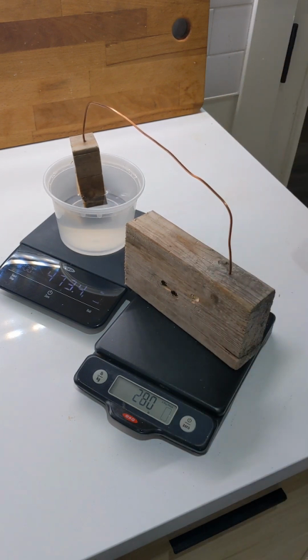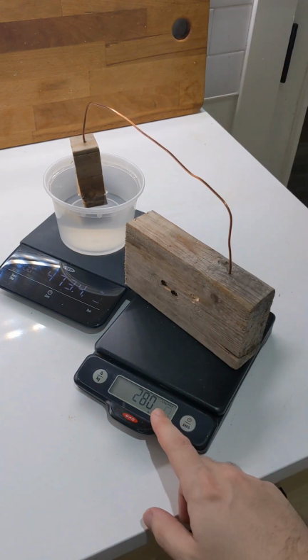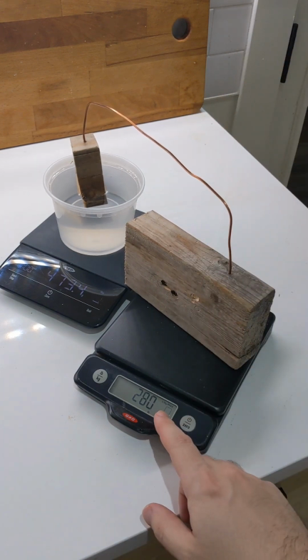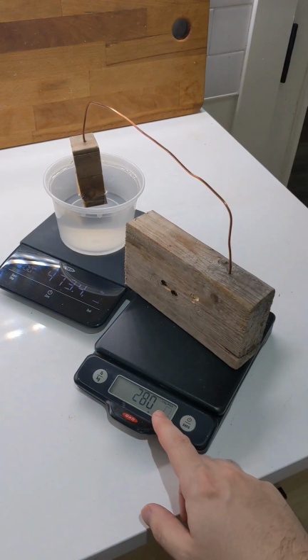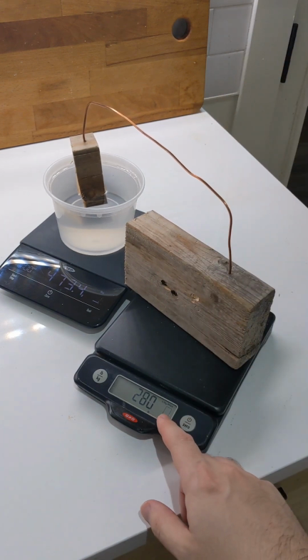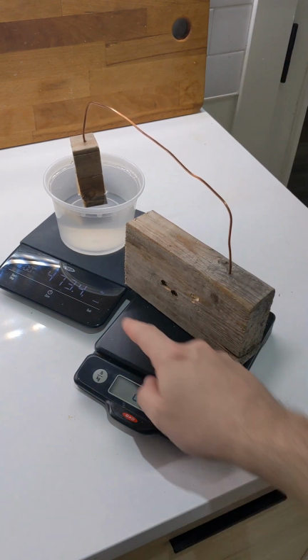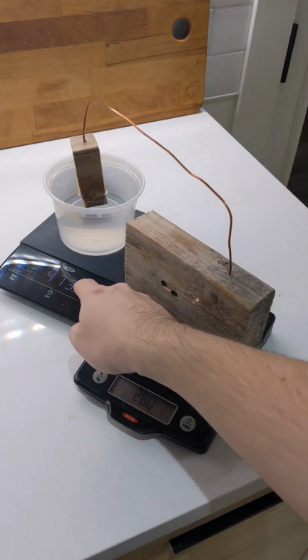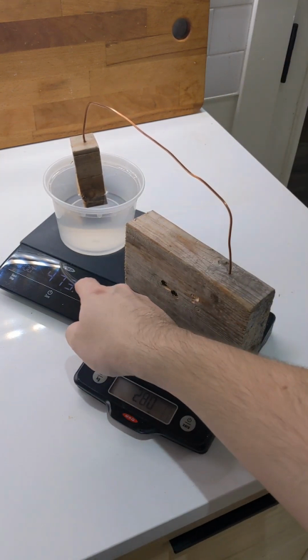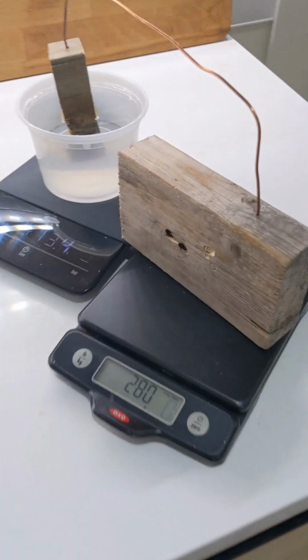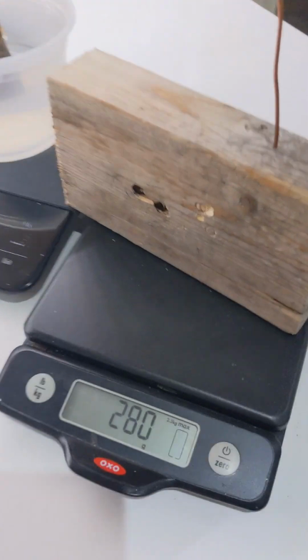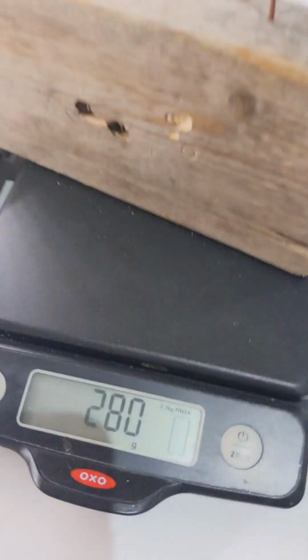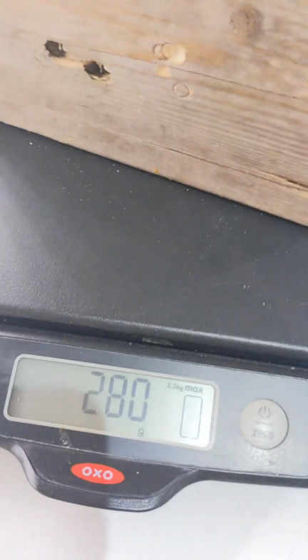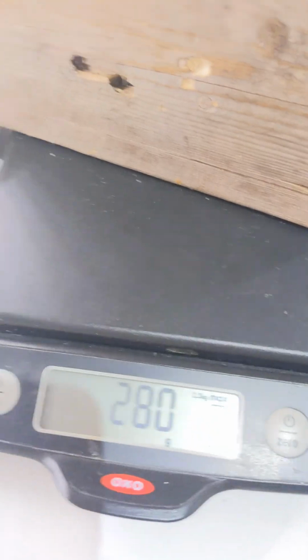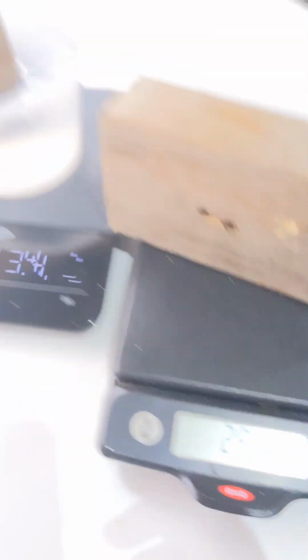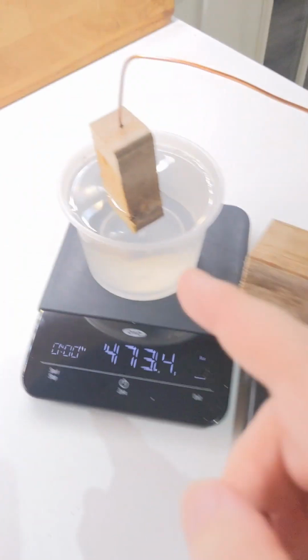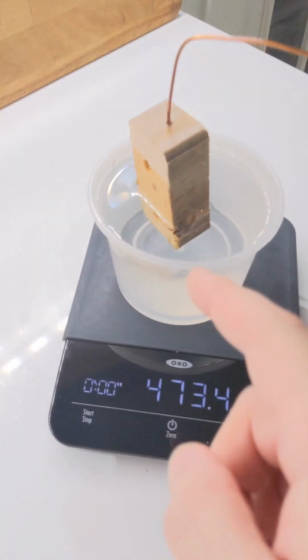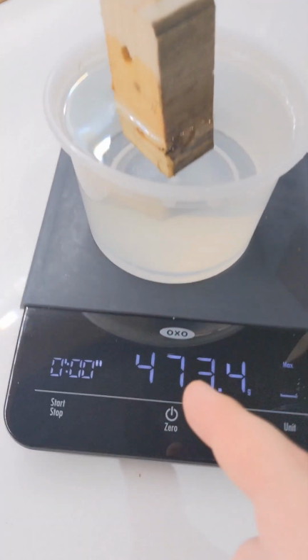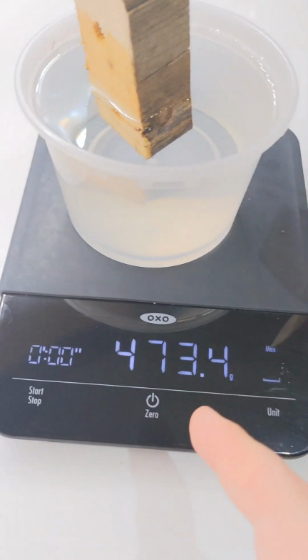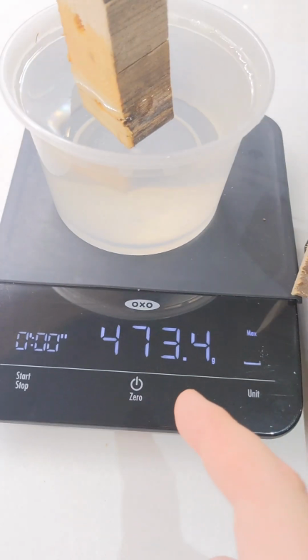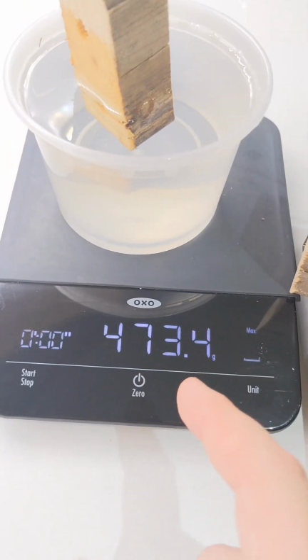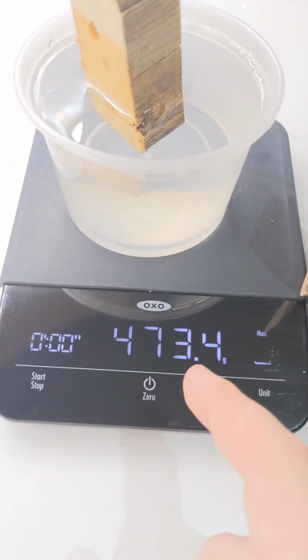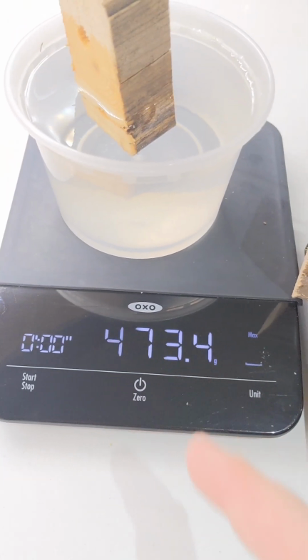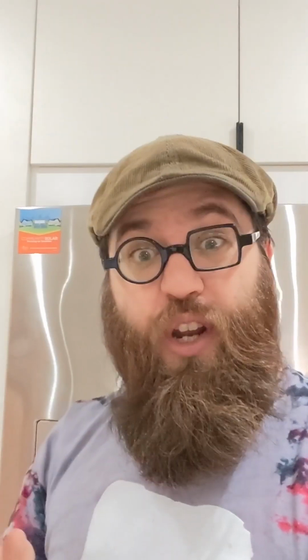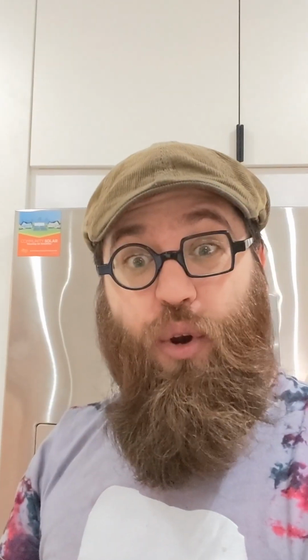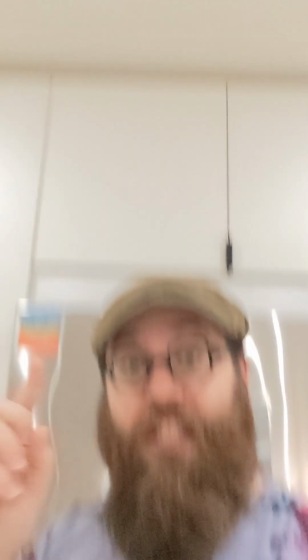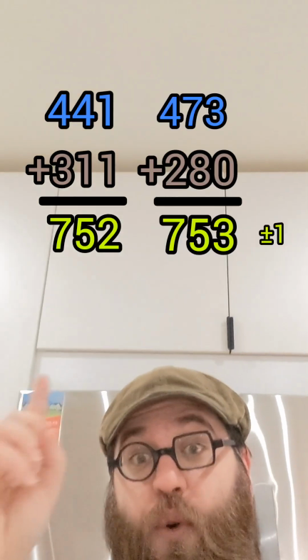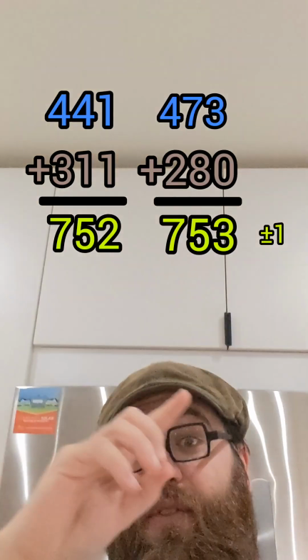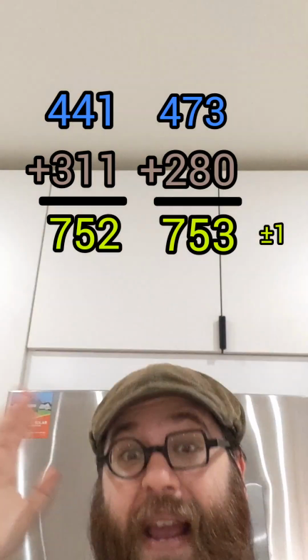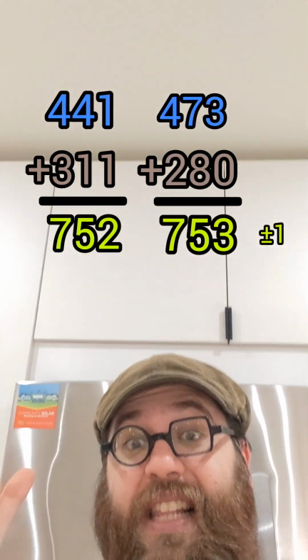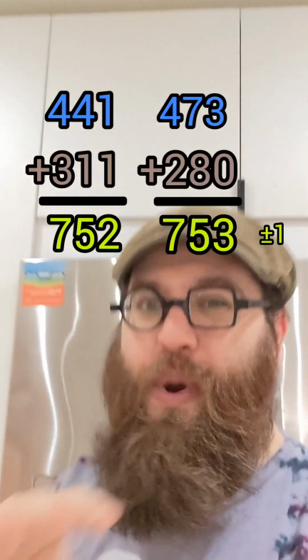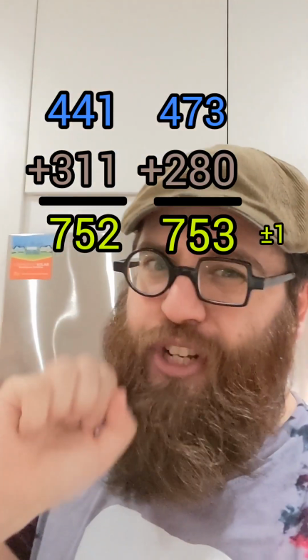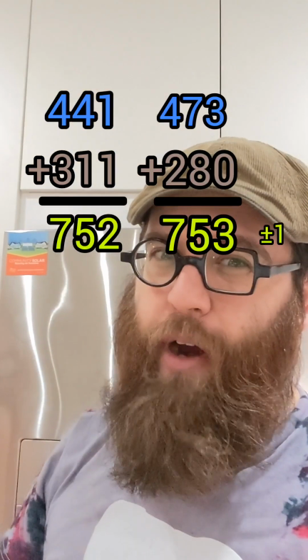It clearly shows less here and more here. The block shows about 280 grams and the water shows about 473 grams. And if you look at the total masses before and after, they're basically the same weight, give or take a gram.